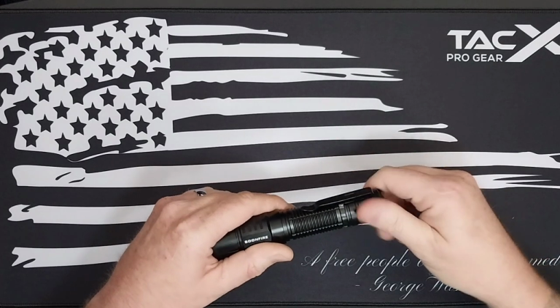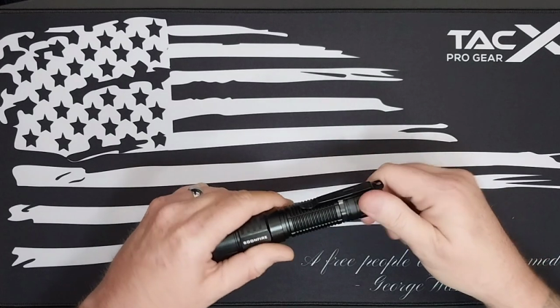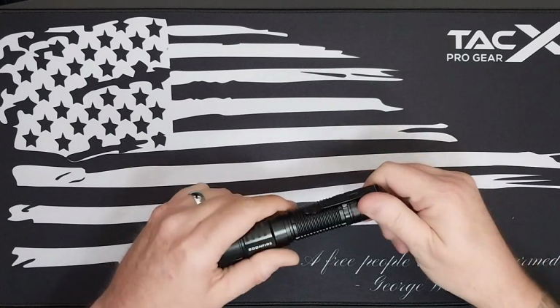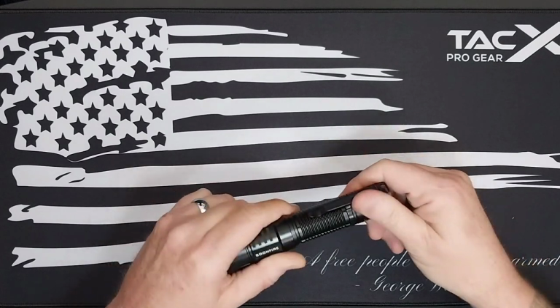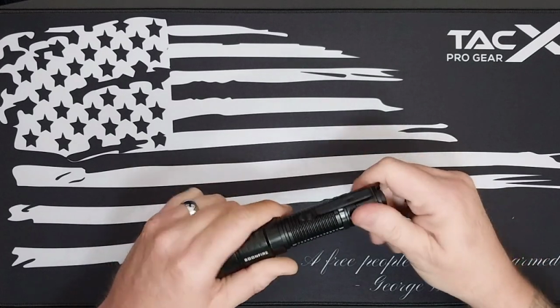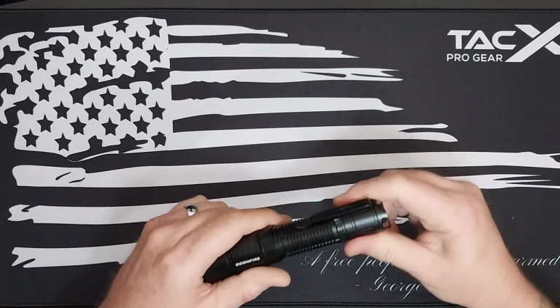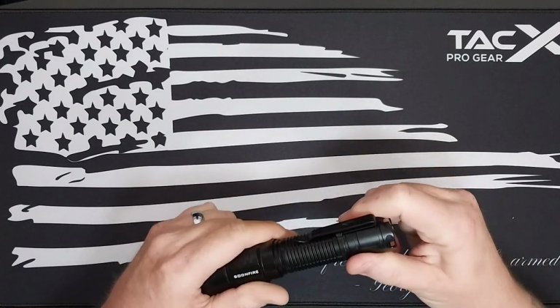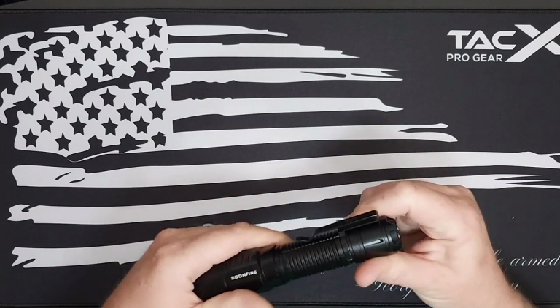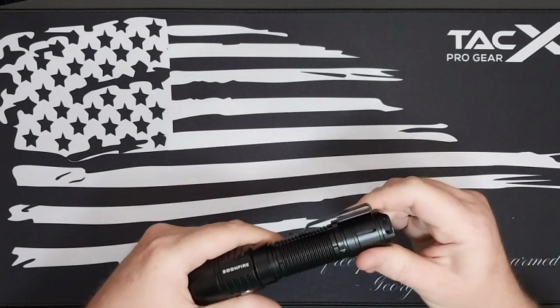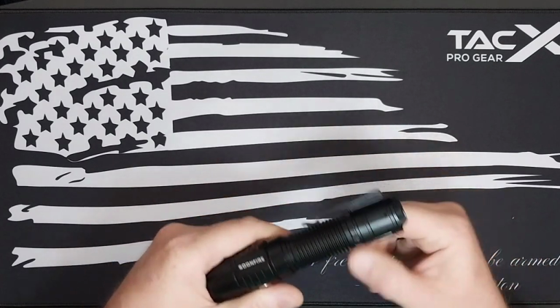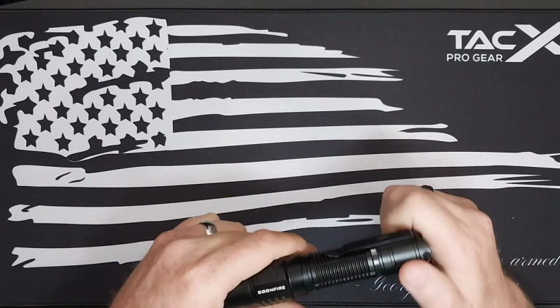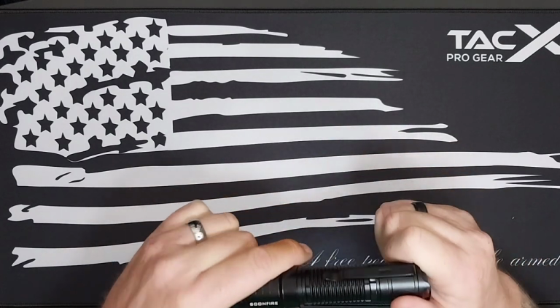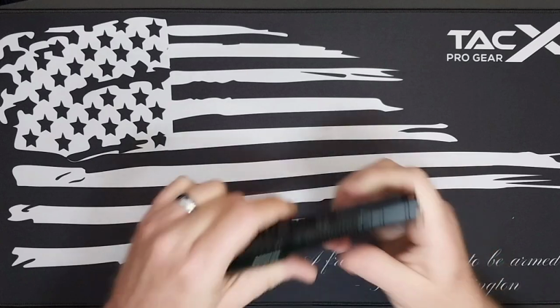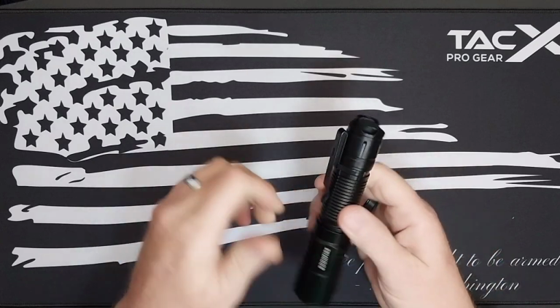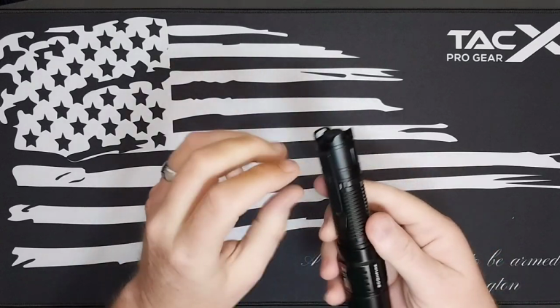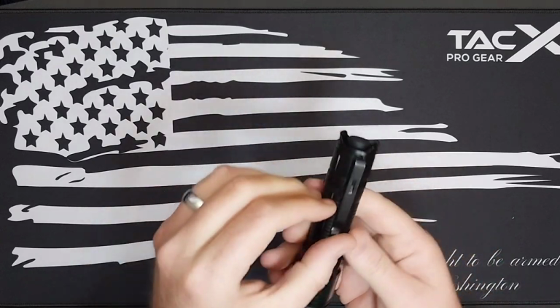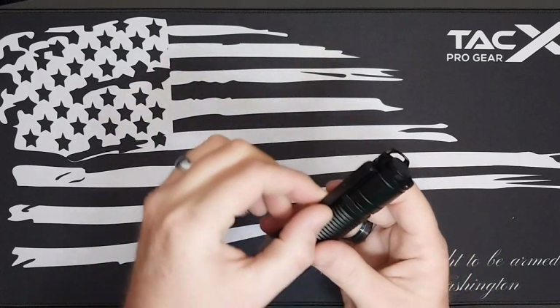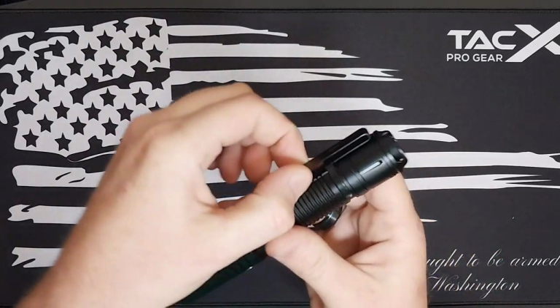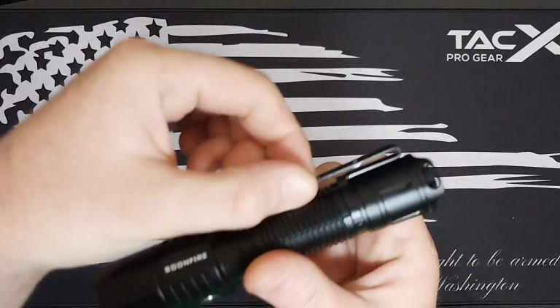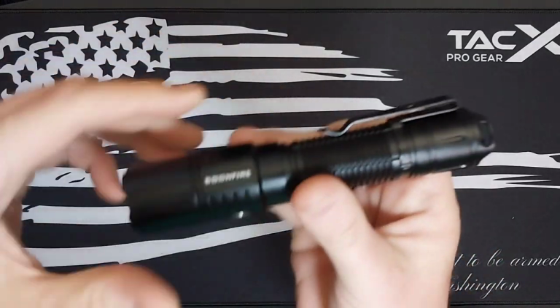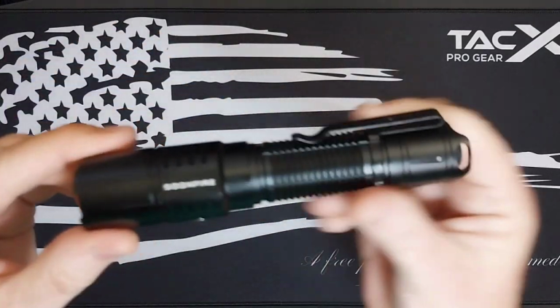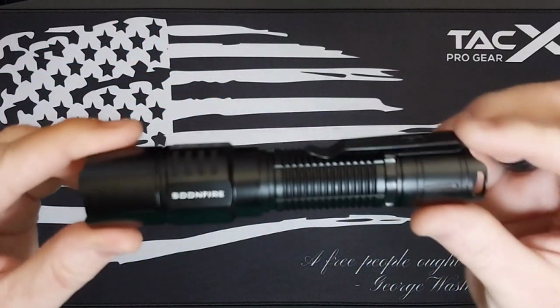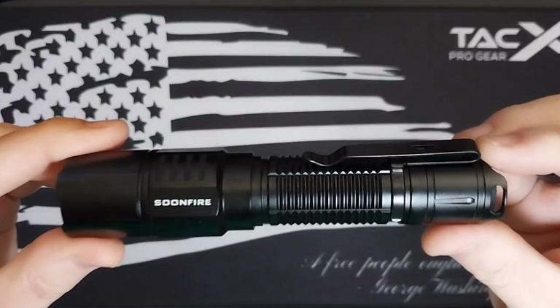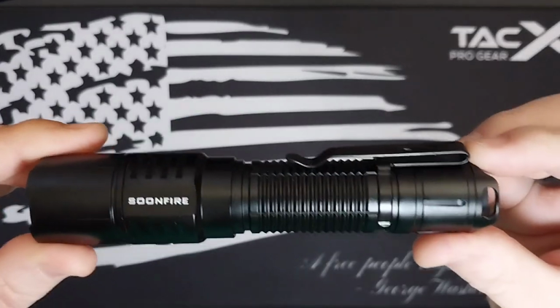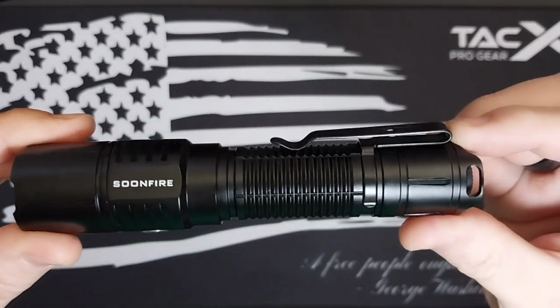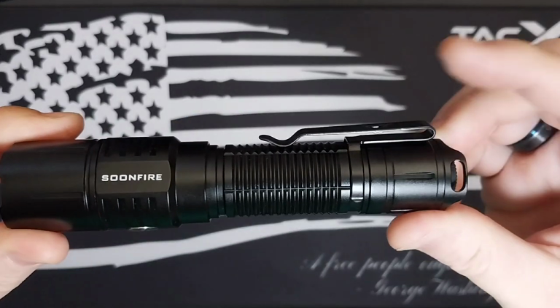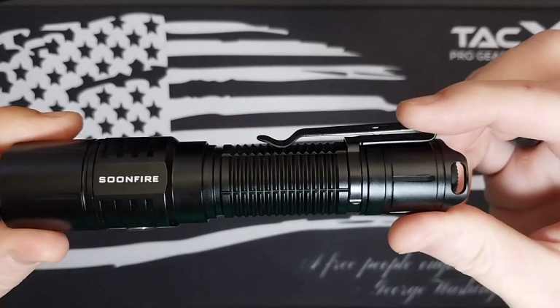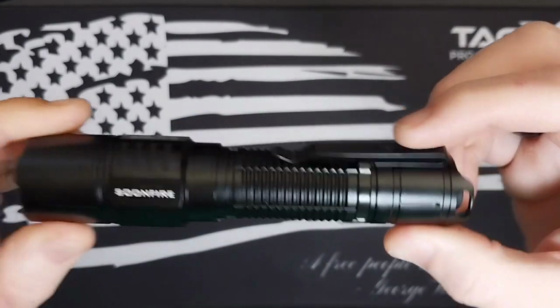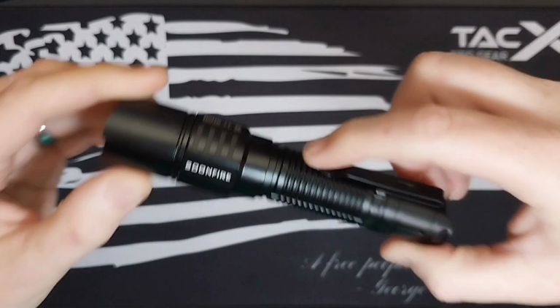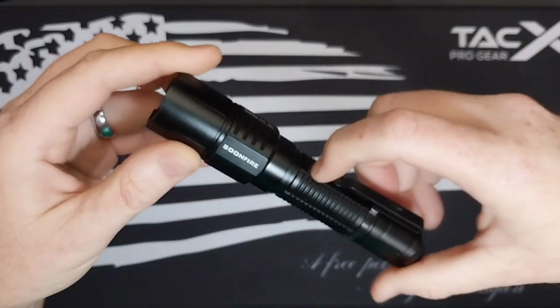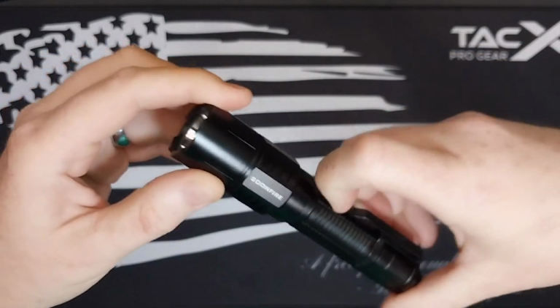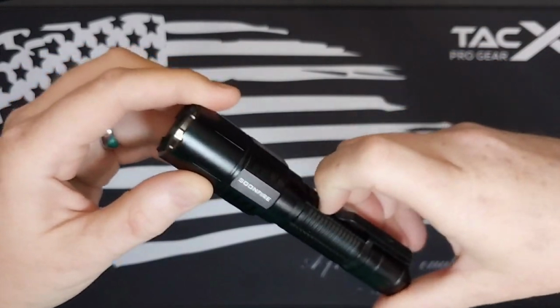It also comes with a two-way deep carry clip, which is a nice sturdy one.